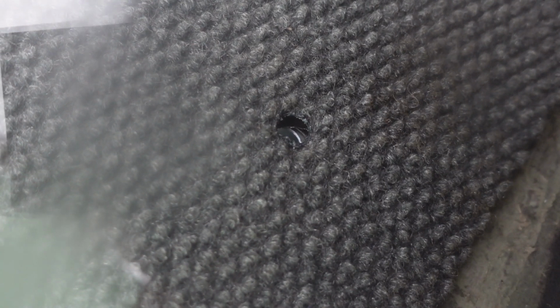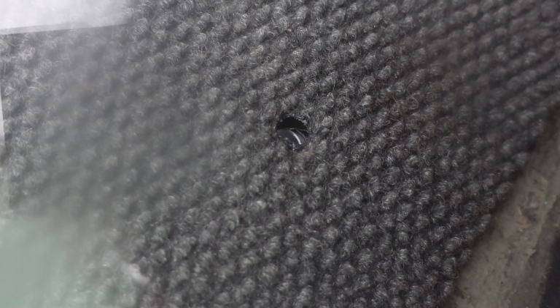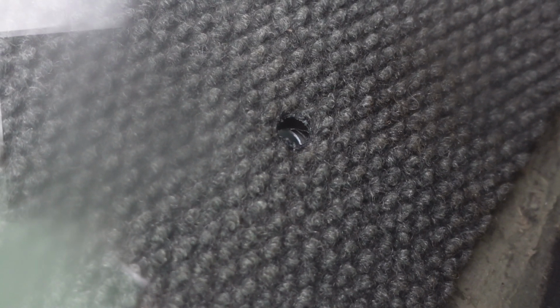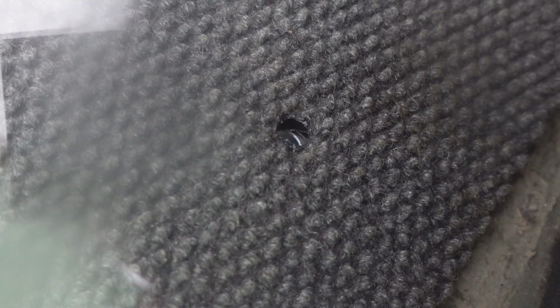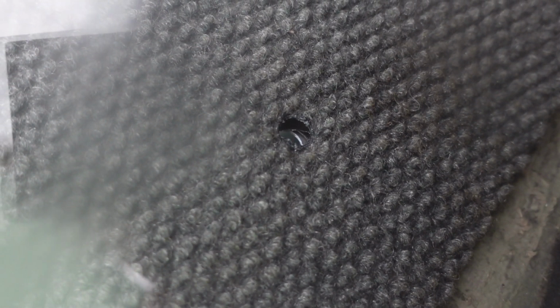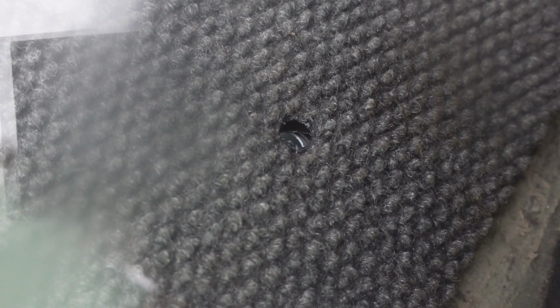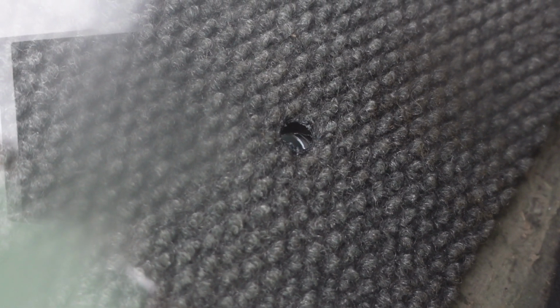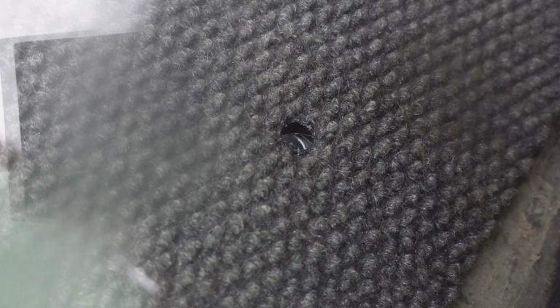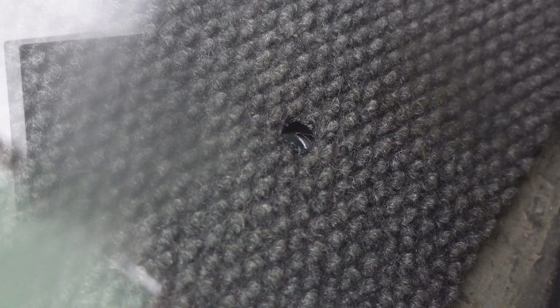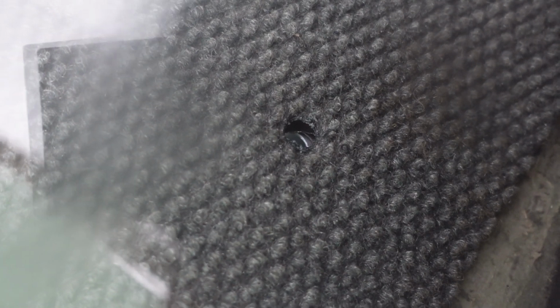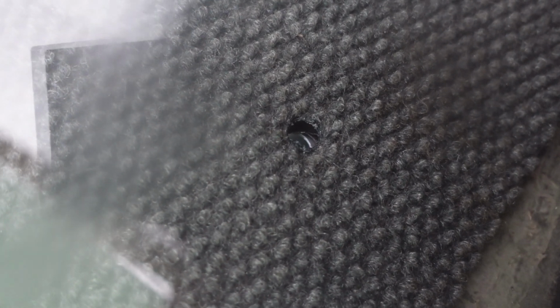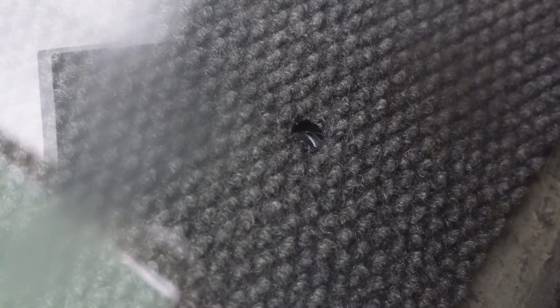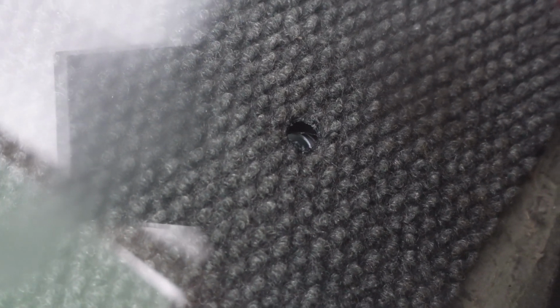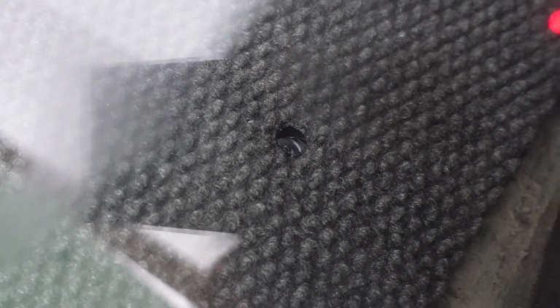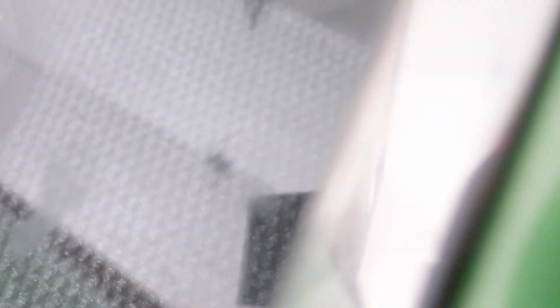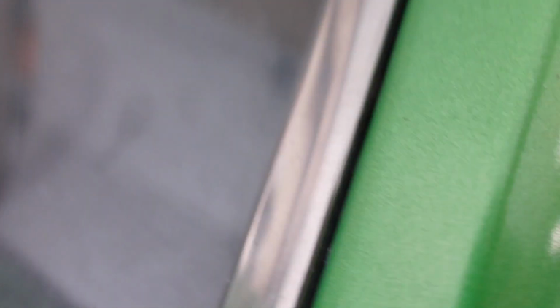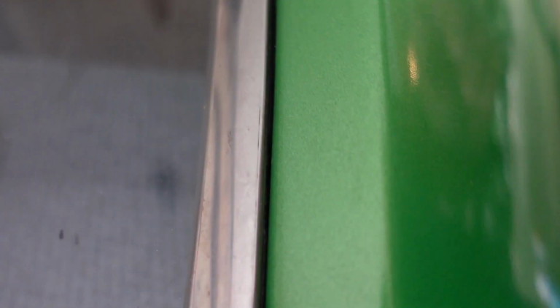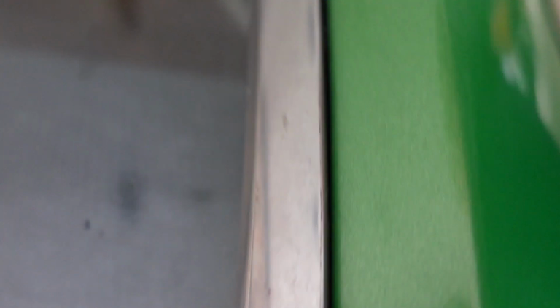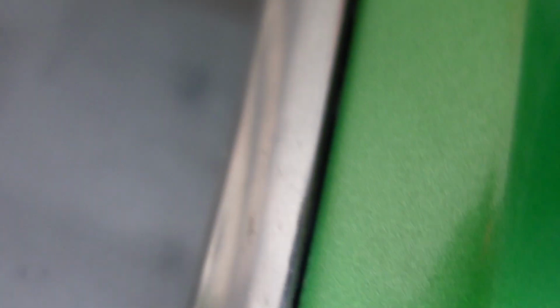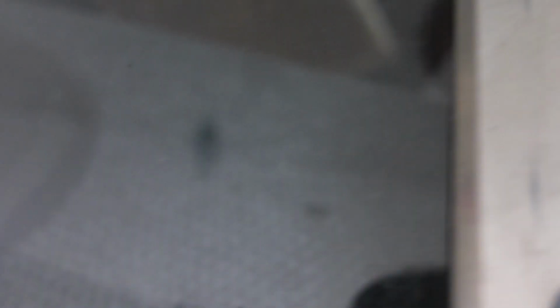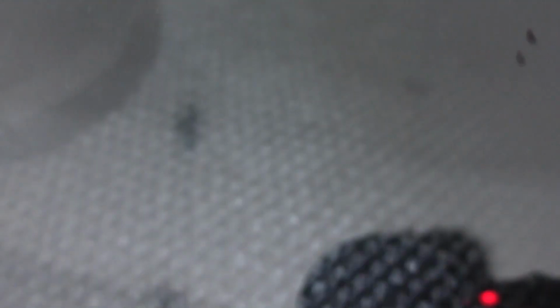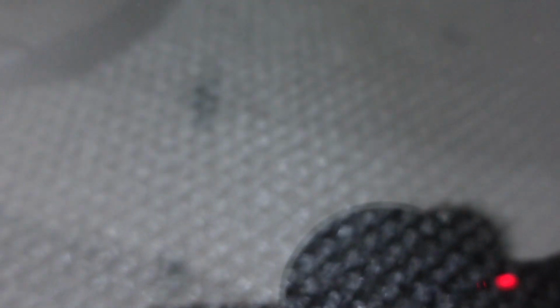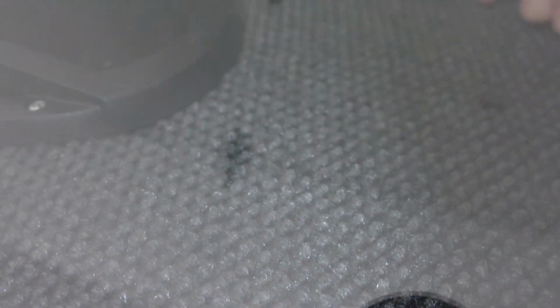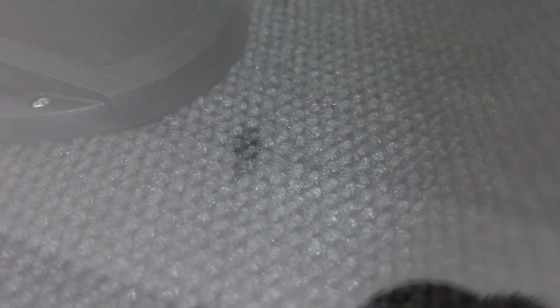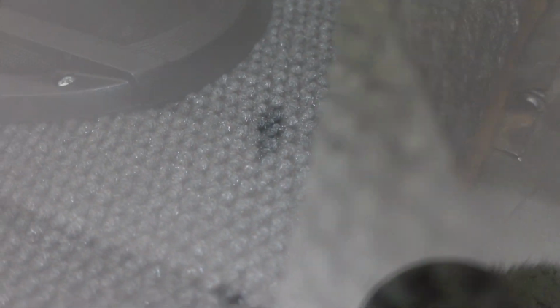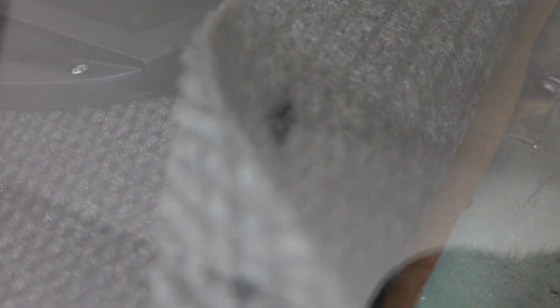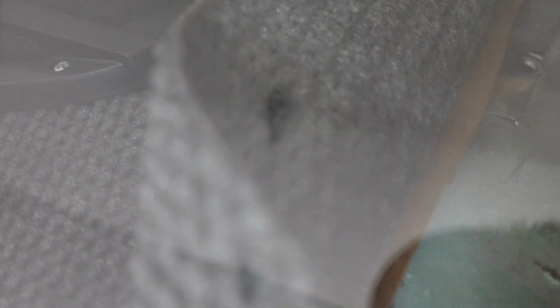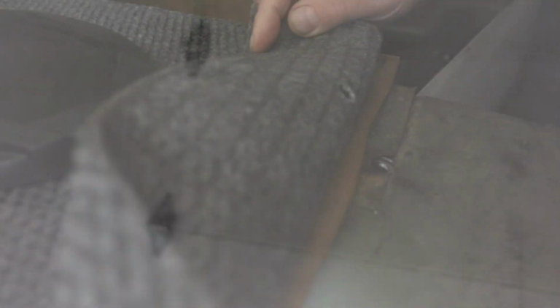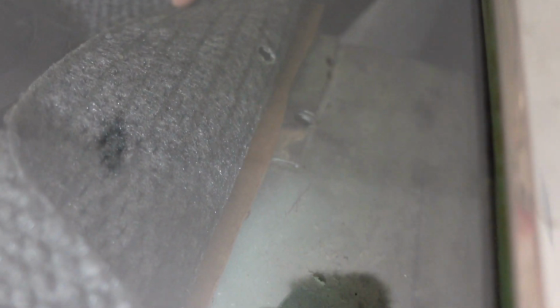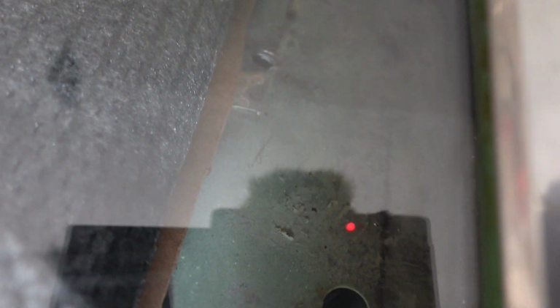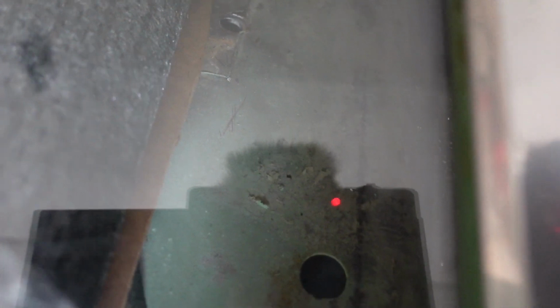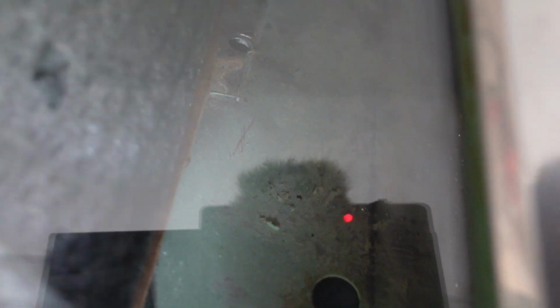I heated up a soldering iron and burnt the hole through the carpet - I really don't care about this piece anyway. Now I should be able to get the bolts through there and get the top part mounted. That will actually be nice because I've never had the package tray bolted down - it'll be bolted down now by default. The holes line up perfectly - that's like a first for me.